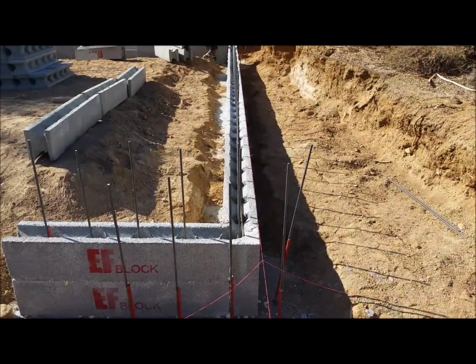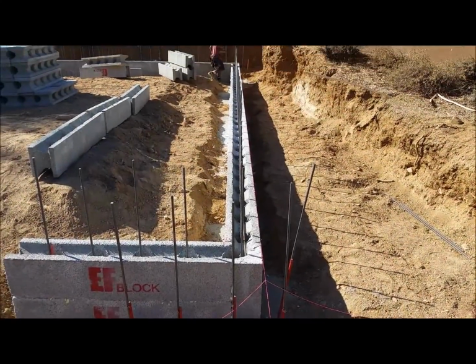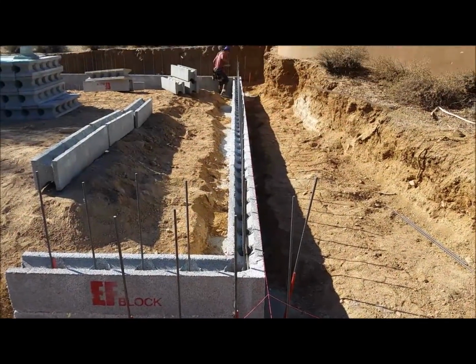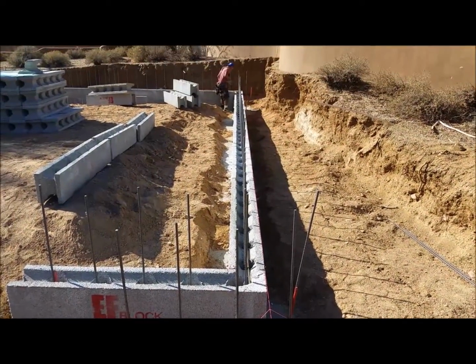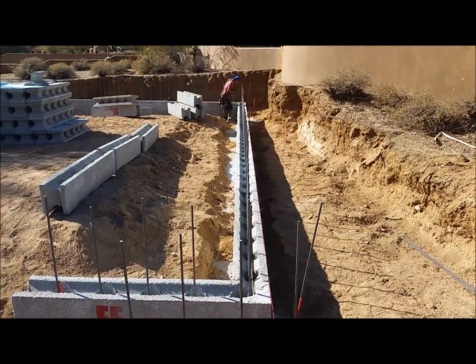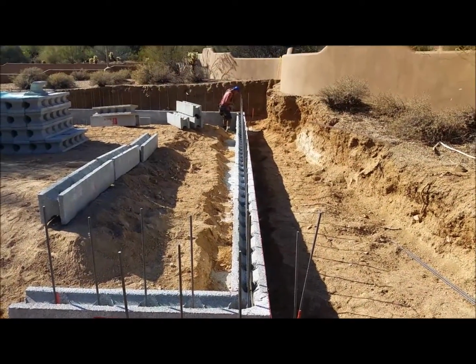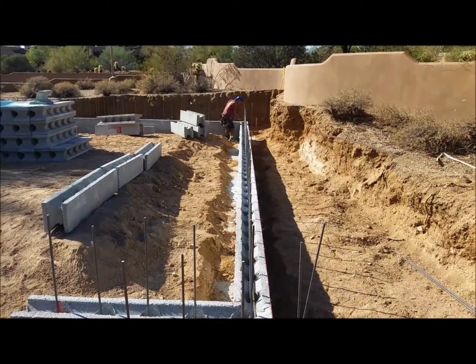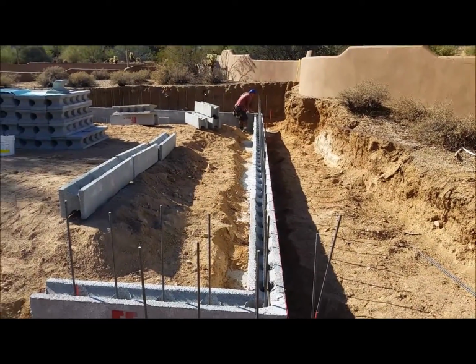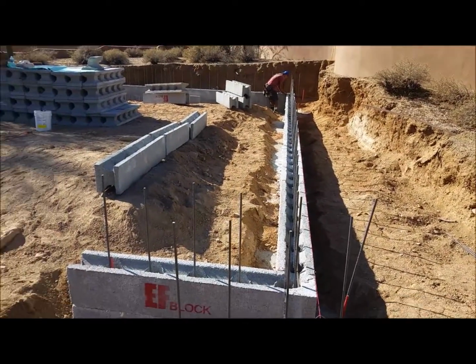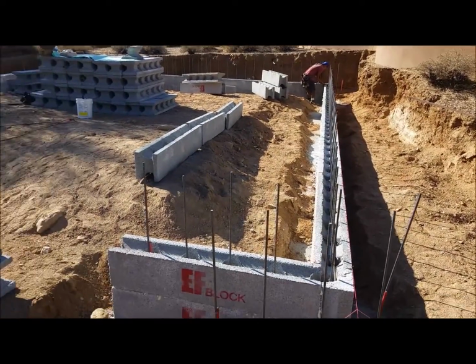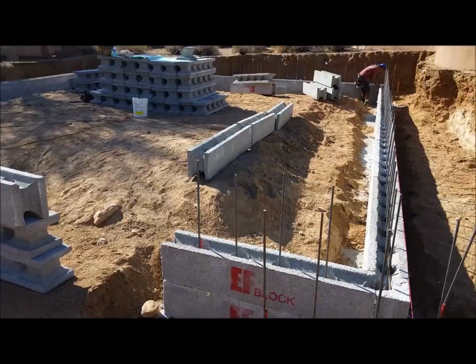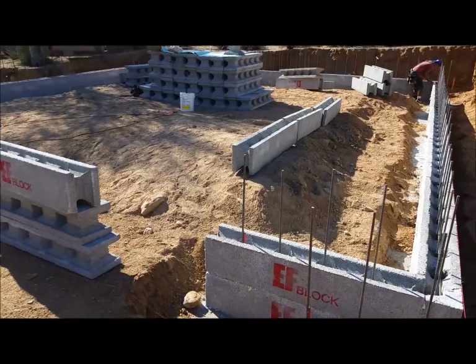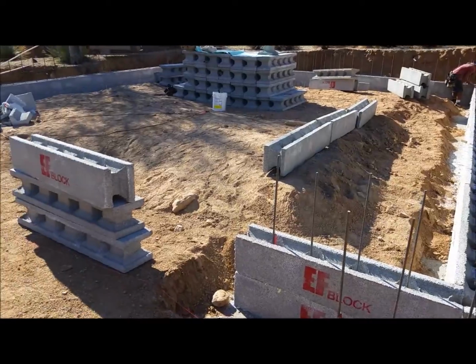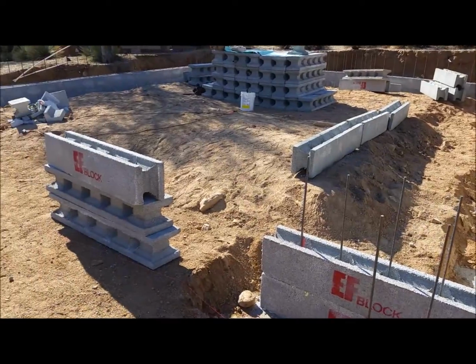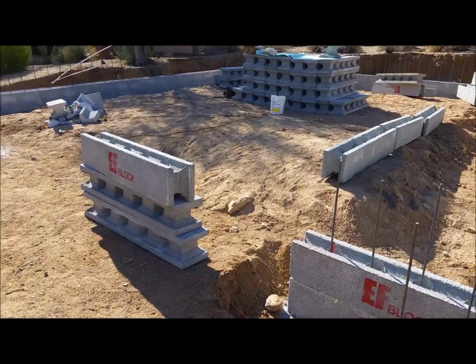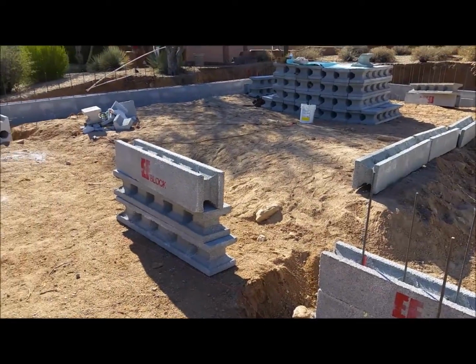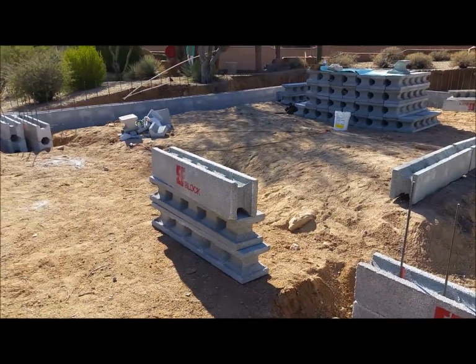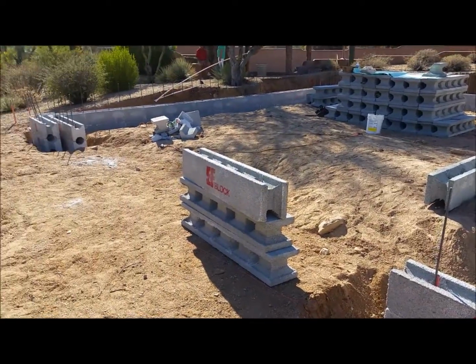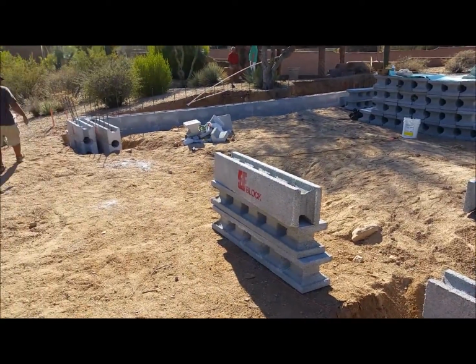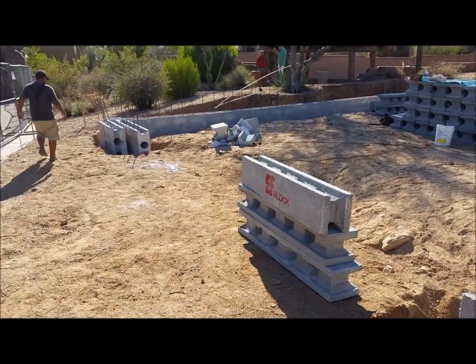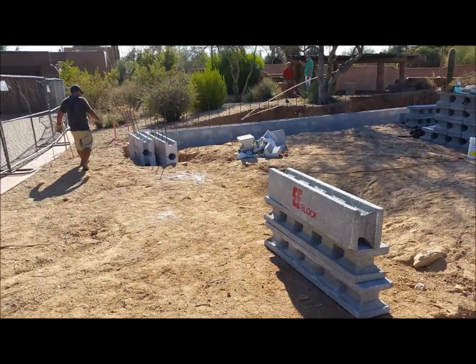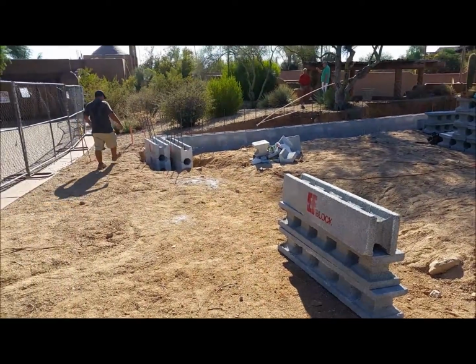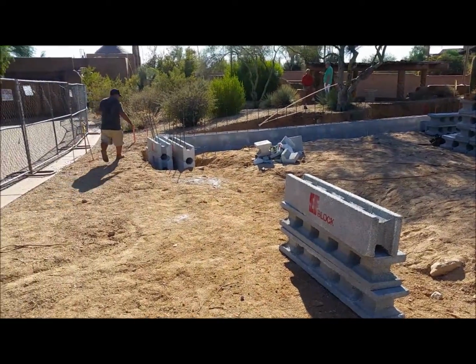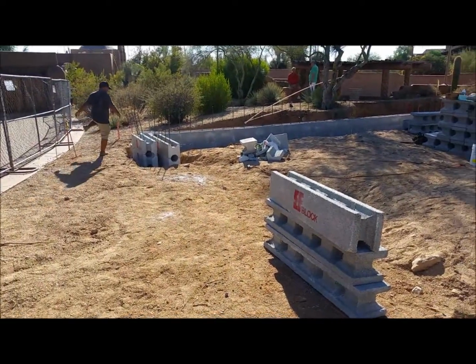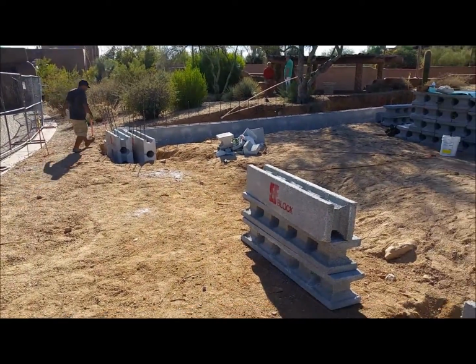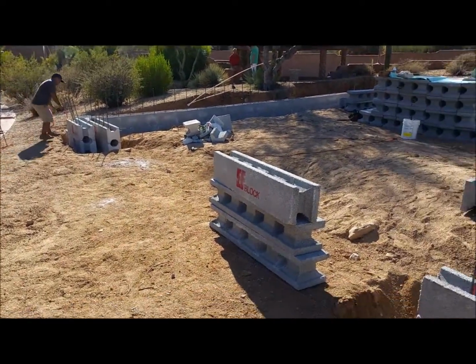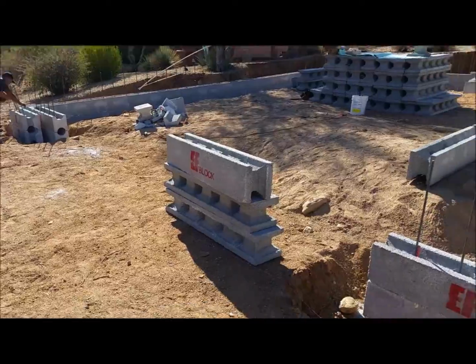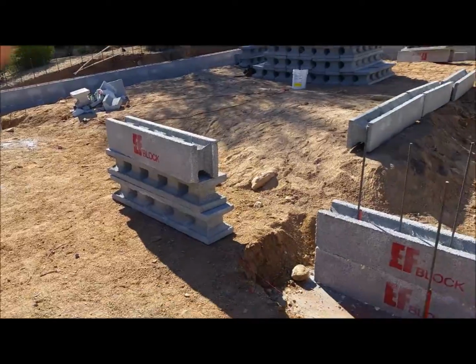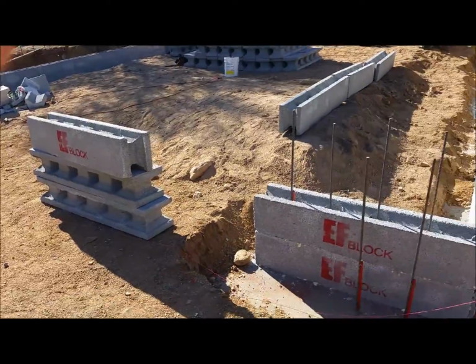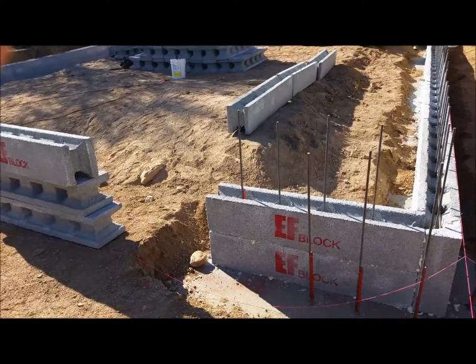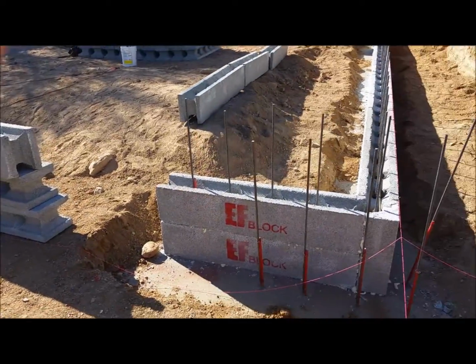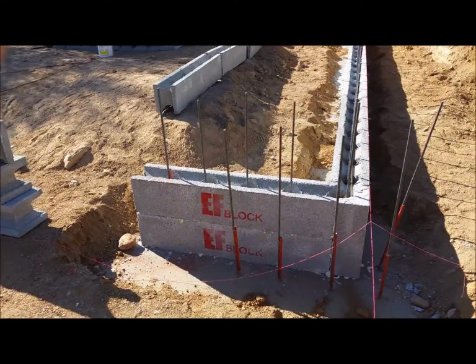This is the east wall here, and the garage door will go there. We've got the buttresses that are going to go on the corners — you'll see those when we get that up. That's going to be way cool.